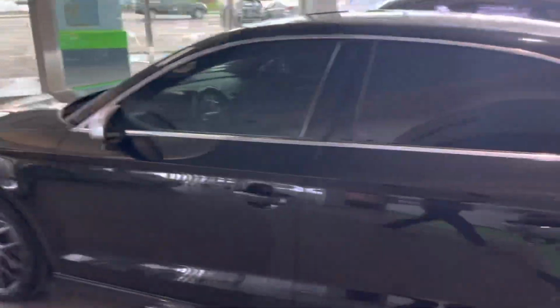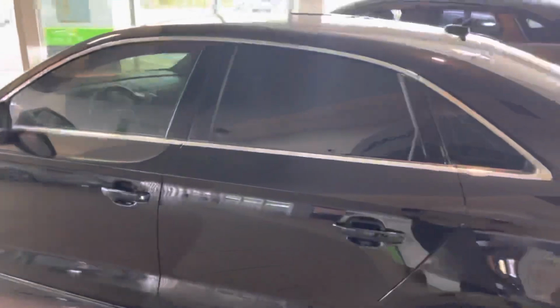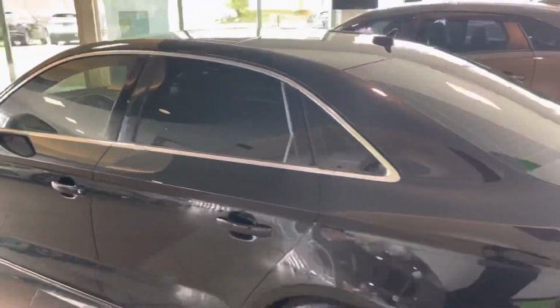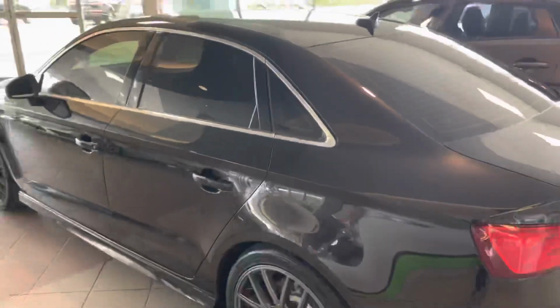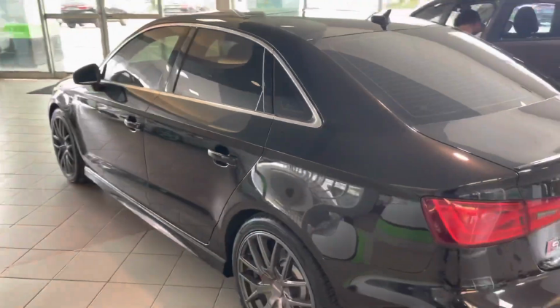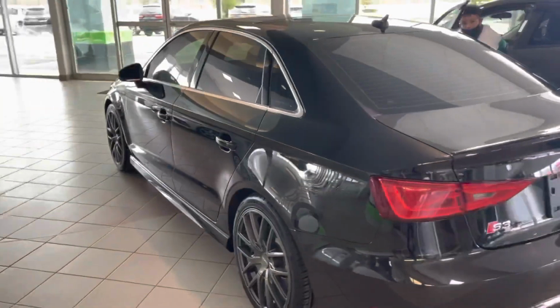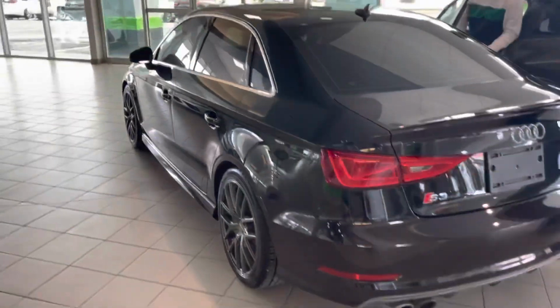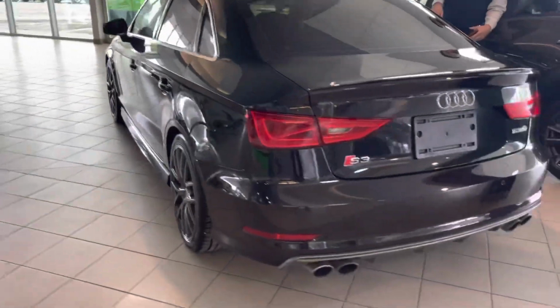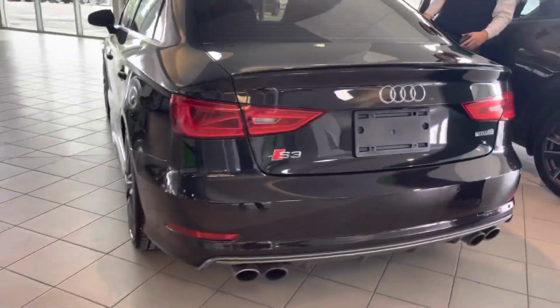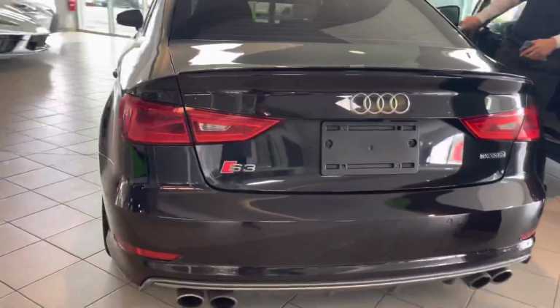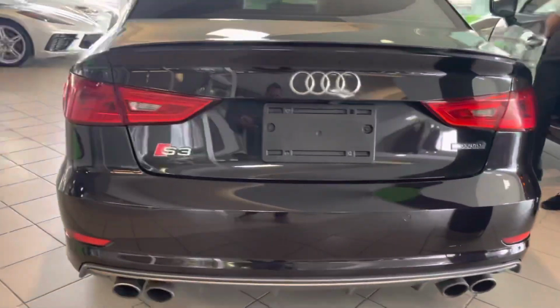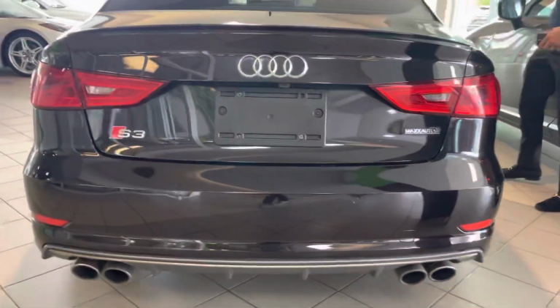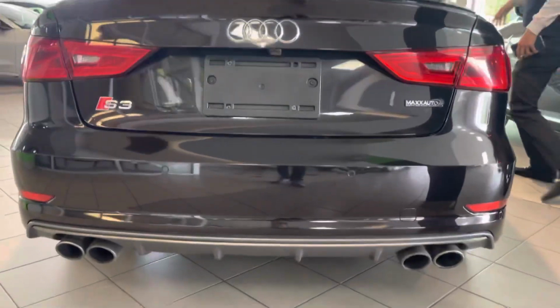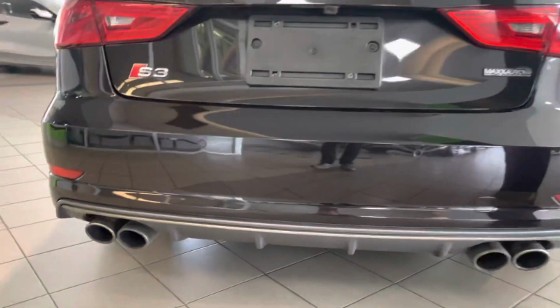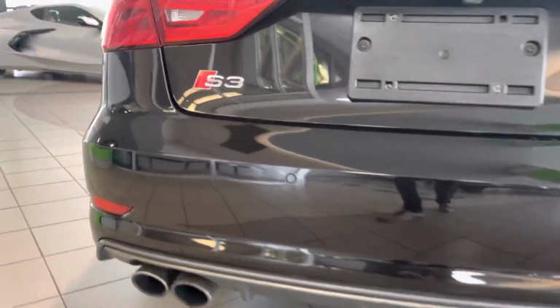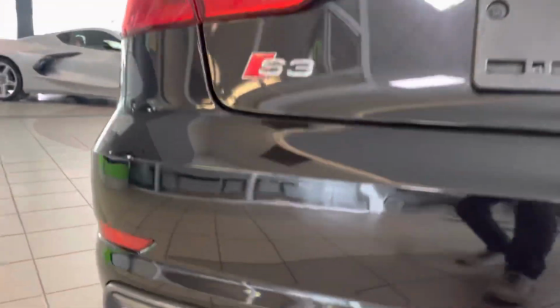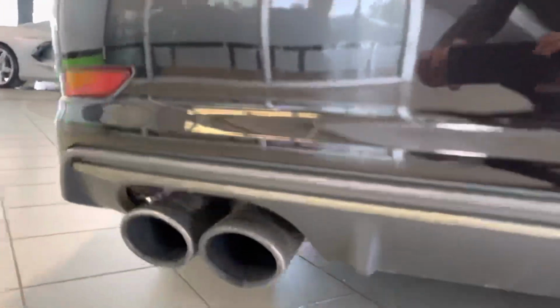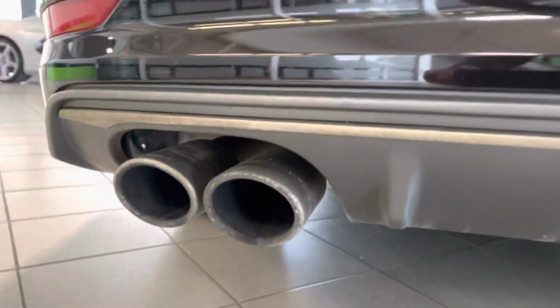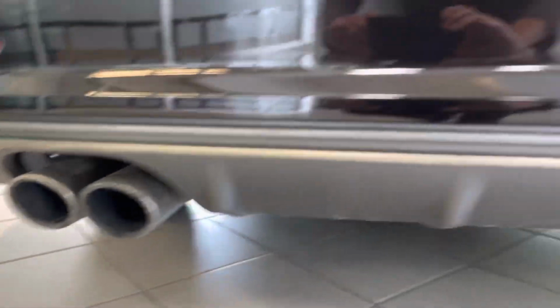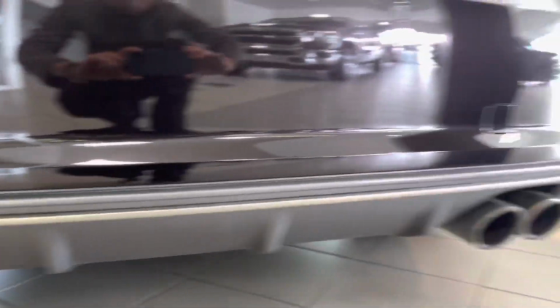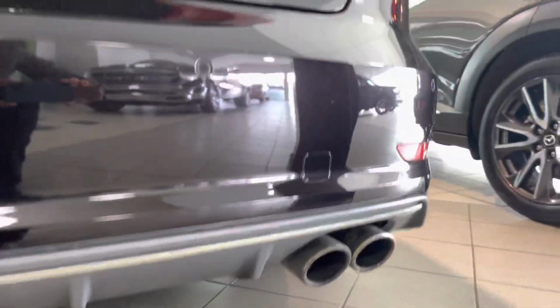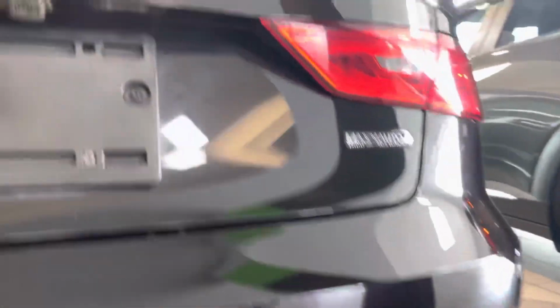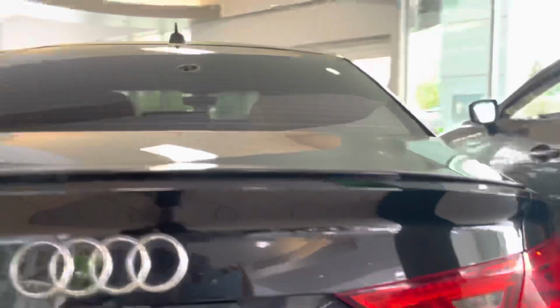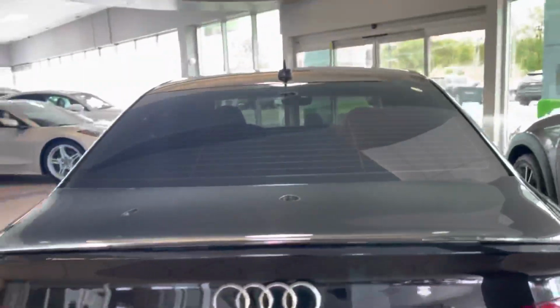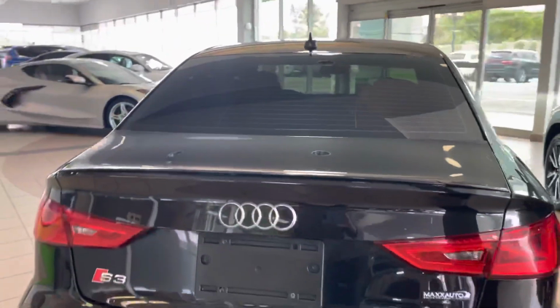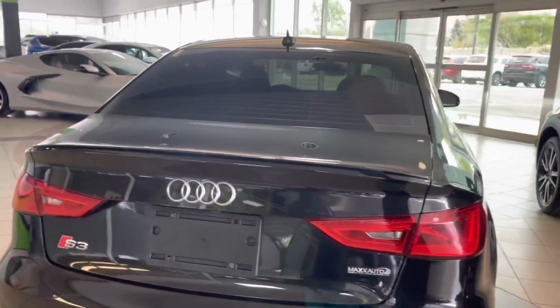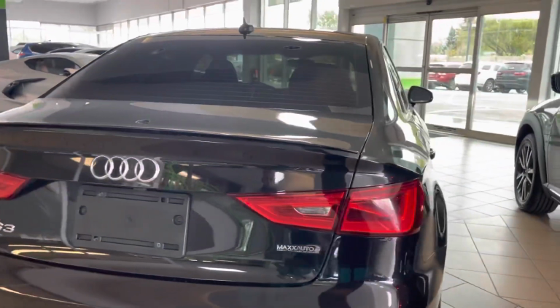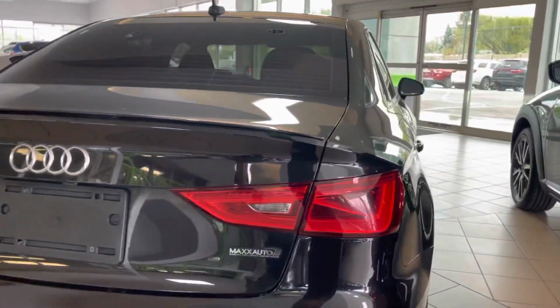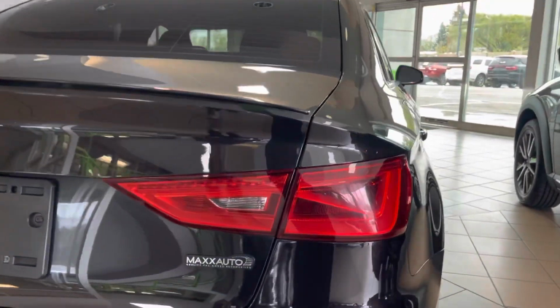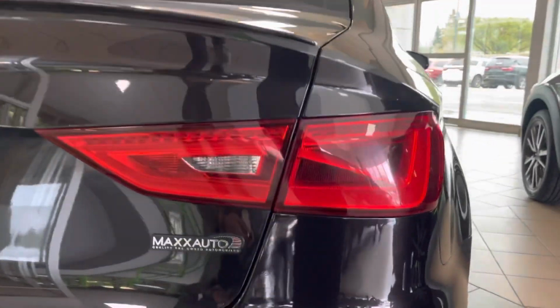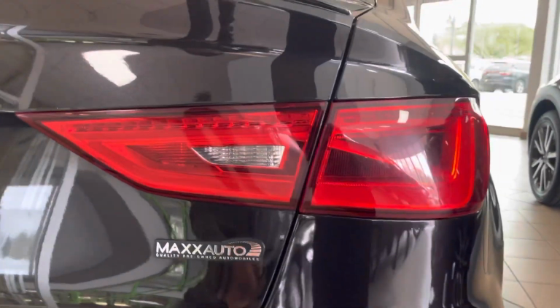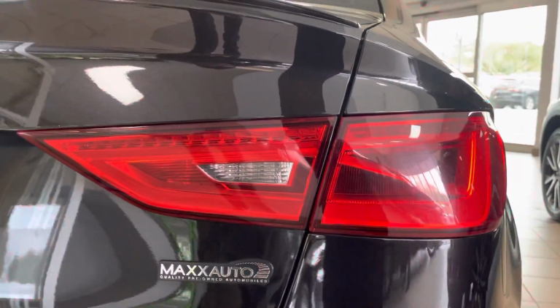The car is in a super nice black color with chrome accents, the S3 badge with the nice quad exhaust tips, and LED tail lights.